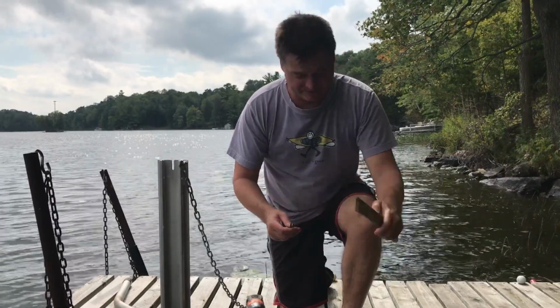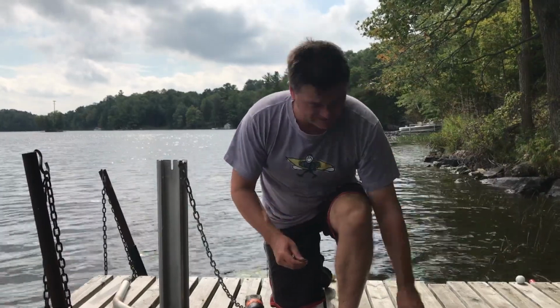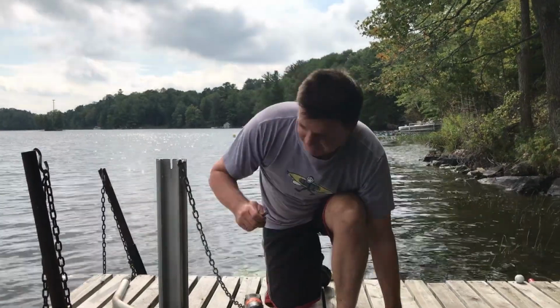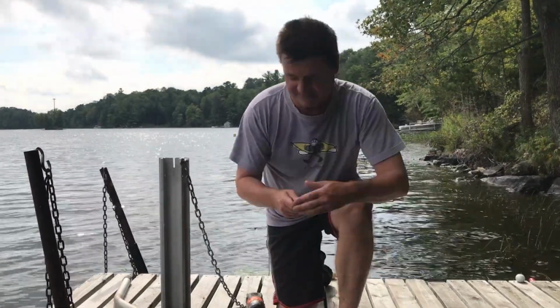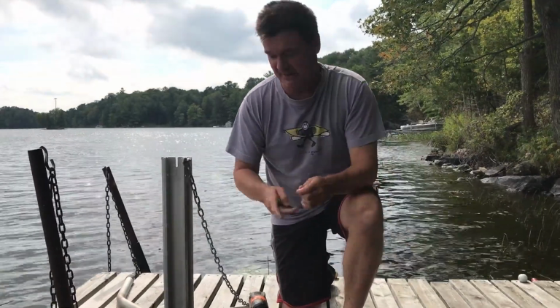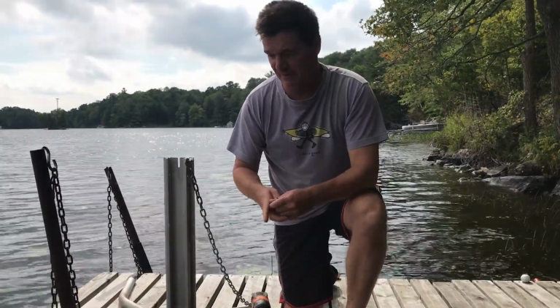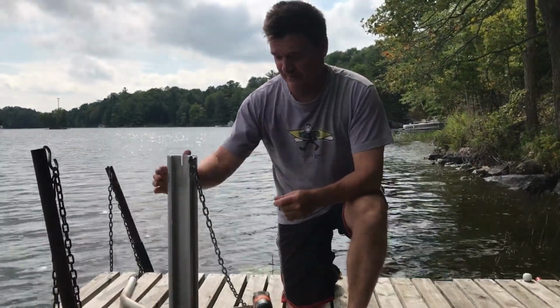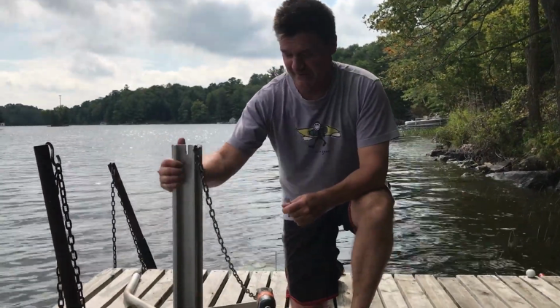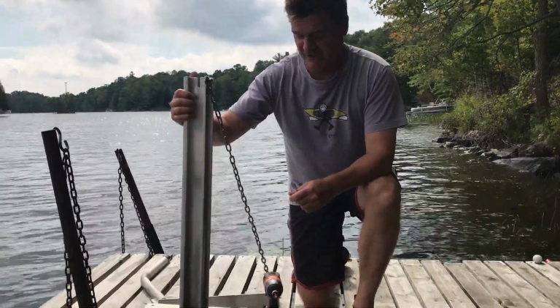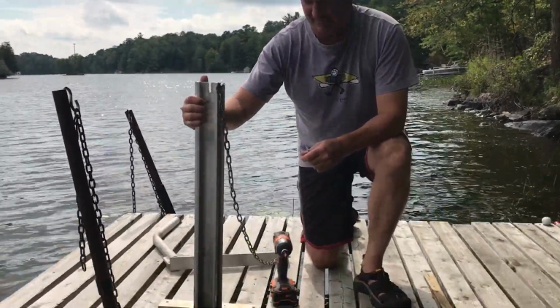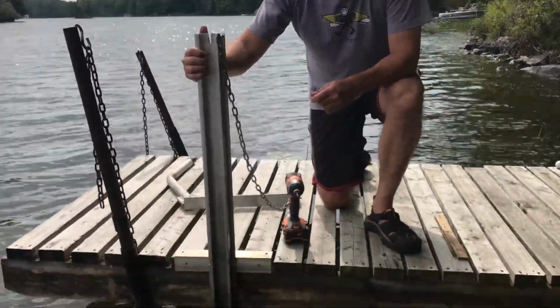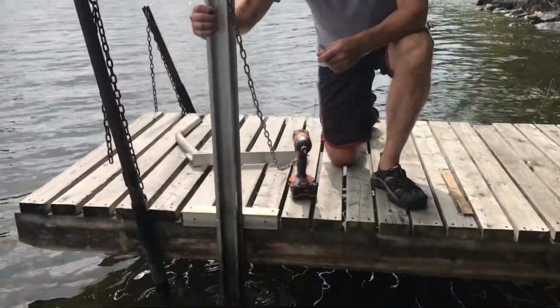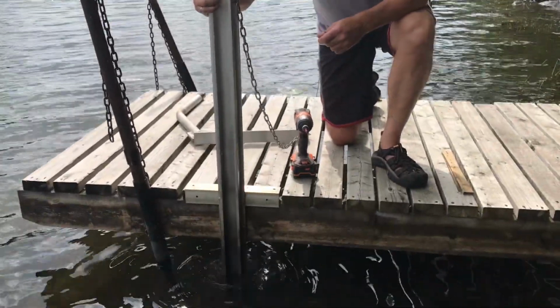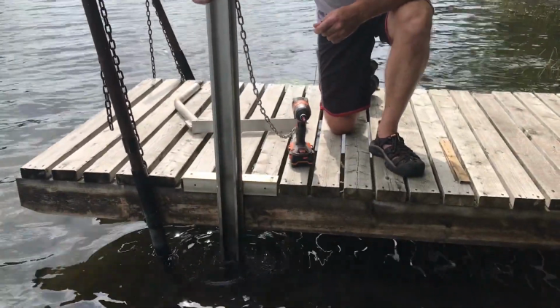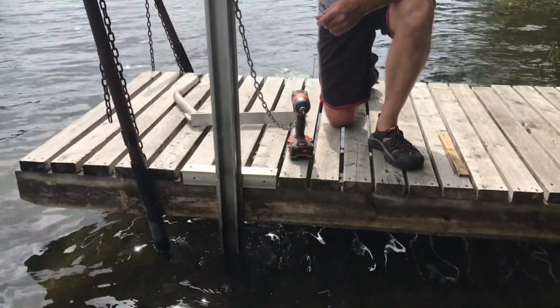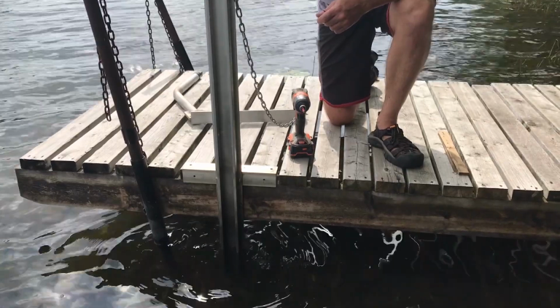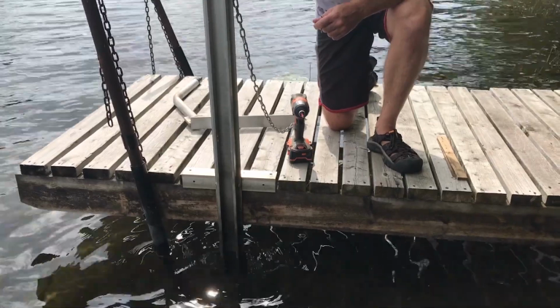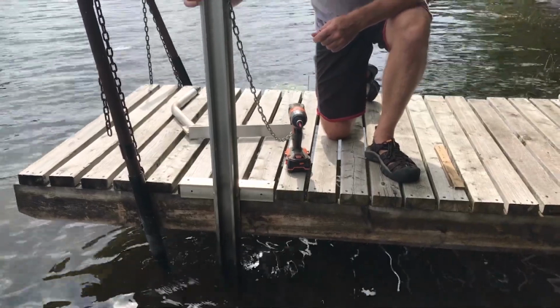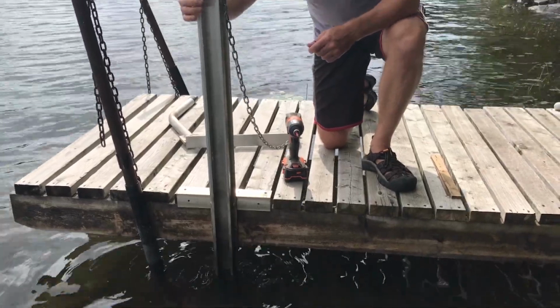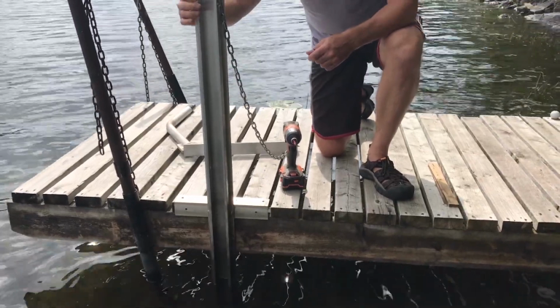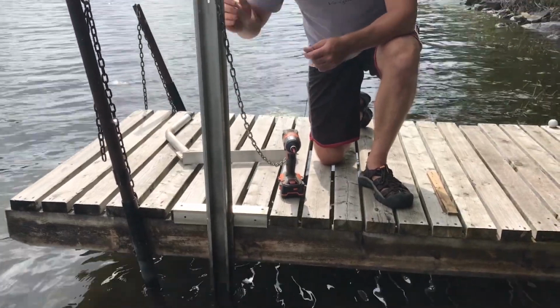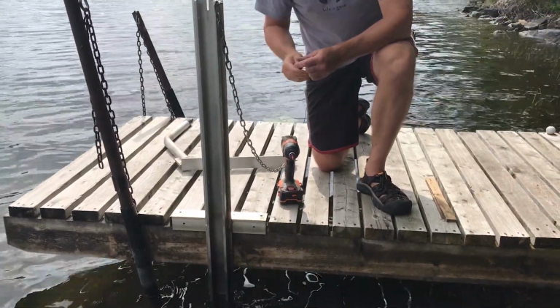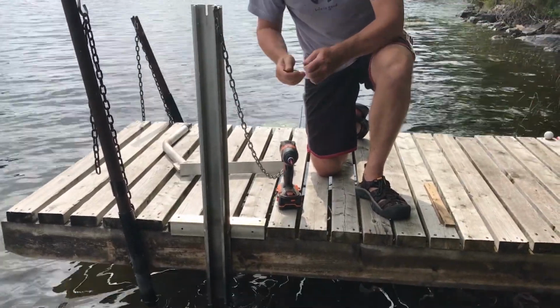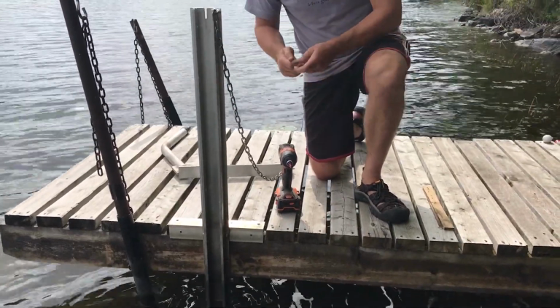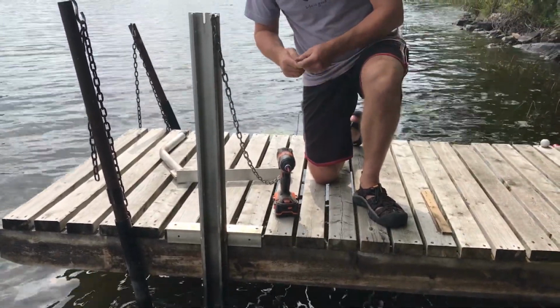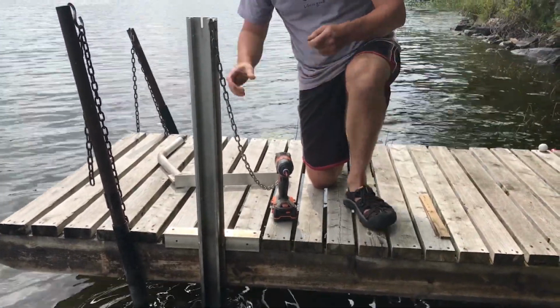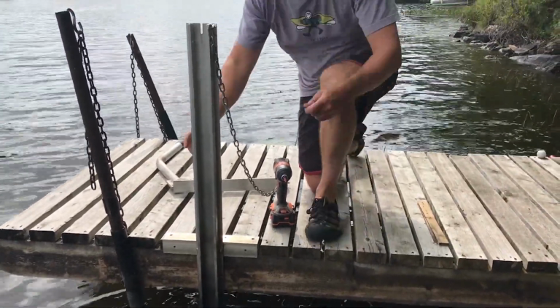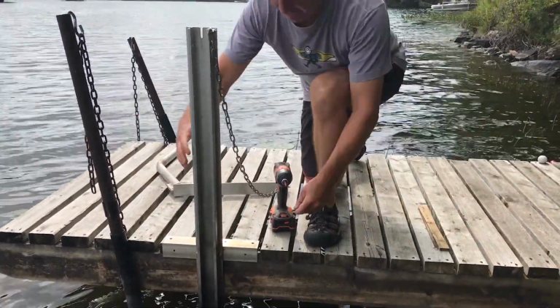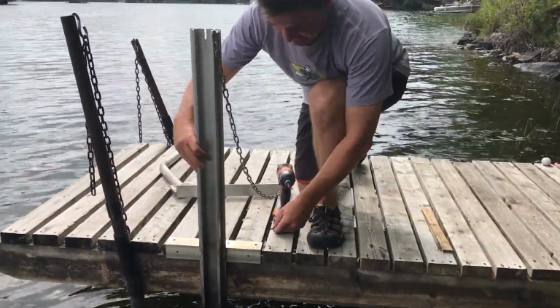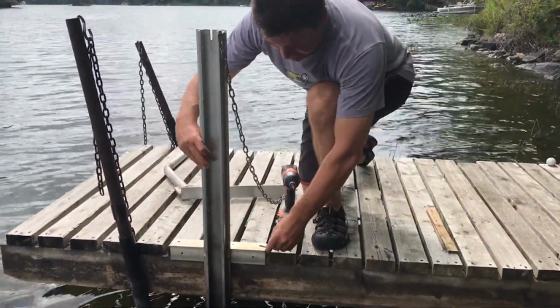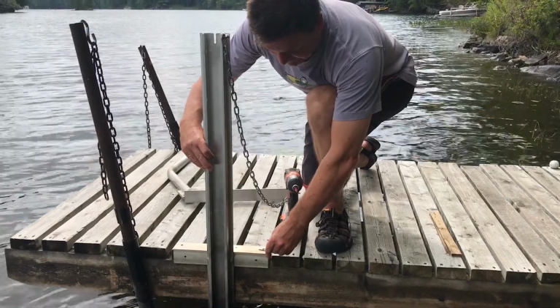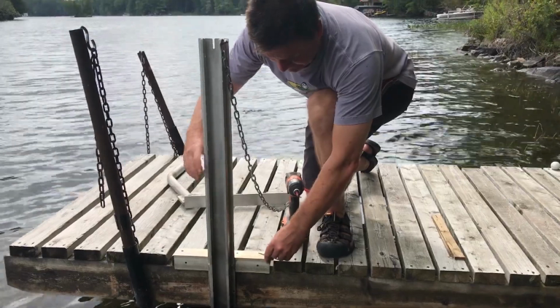The first step is you take the Kaya arm and you drop it down and on, and you find a place which you want to have on your dock. Sitting nice there, and you put in the two upper screws to hold it in place.